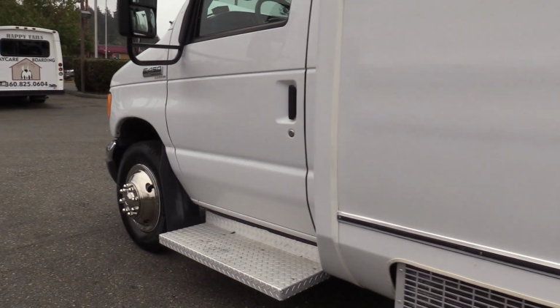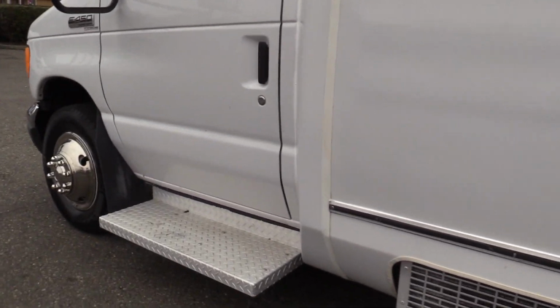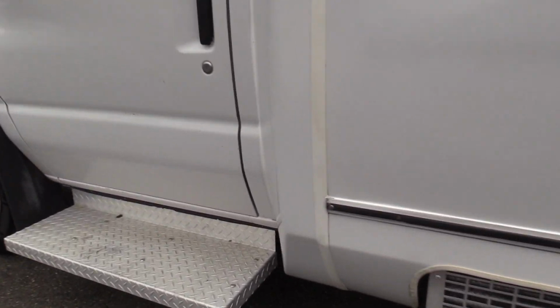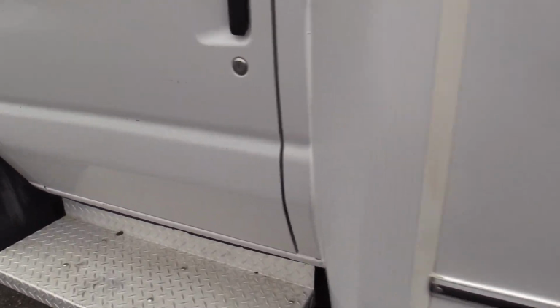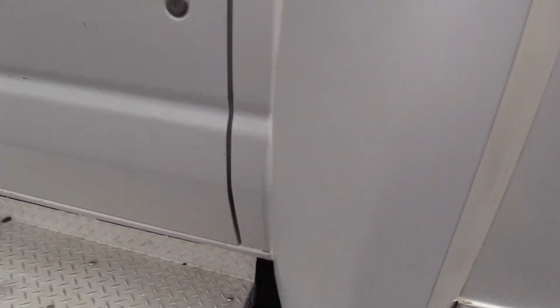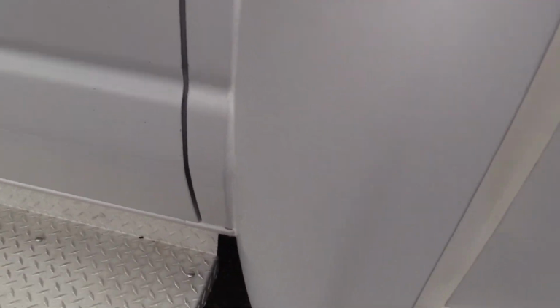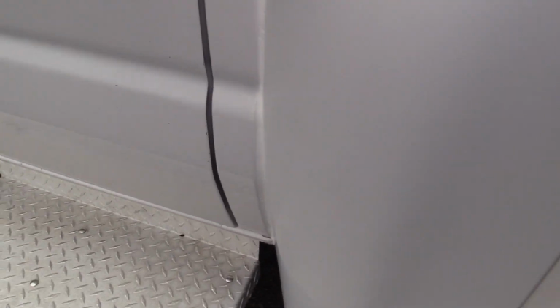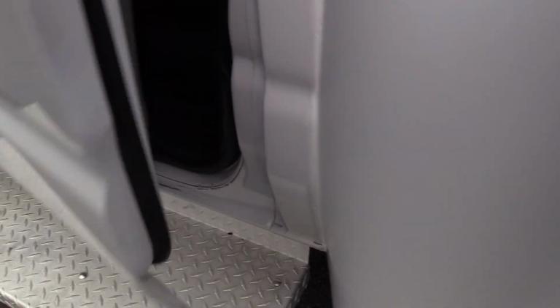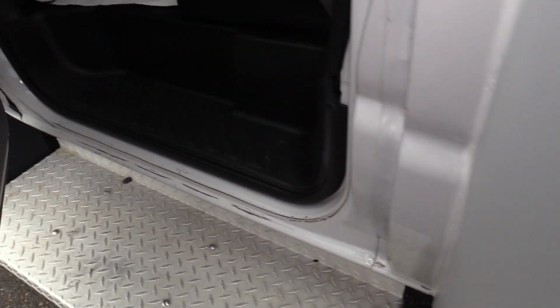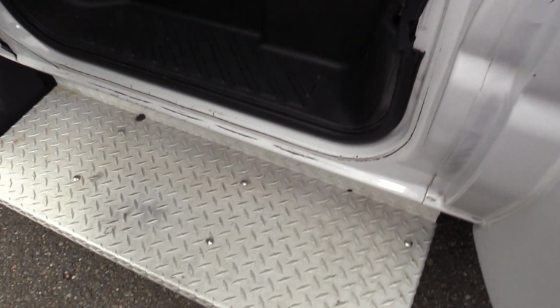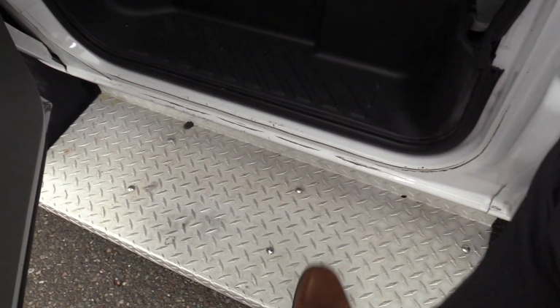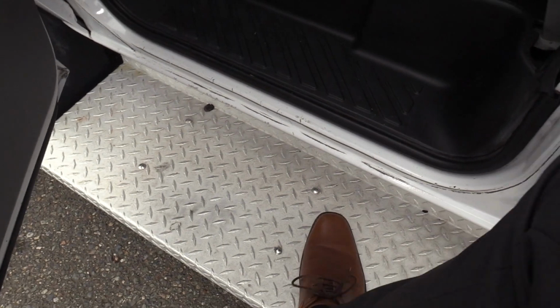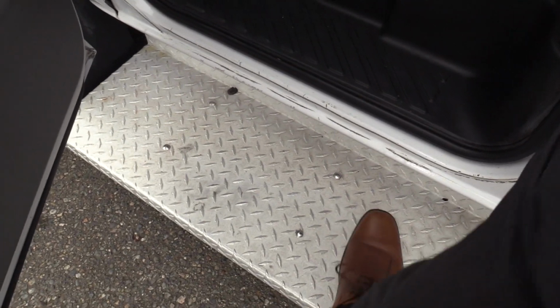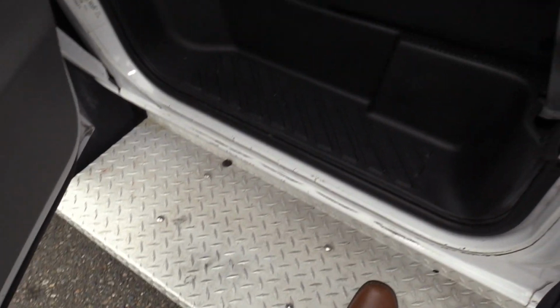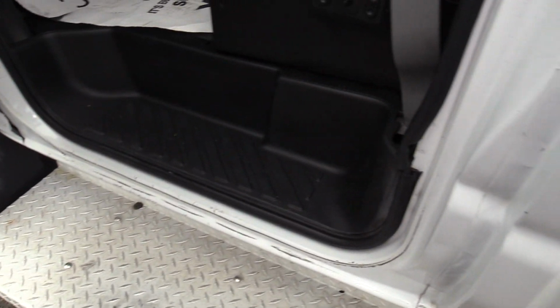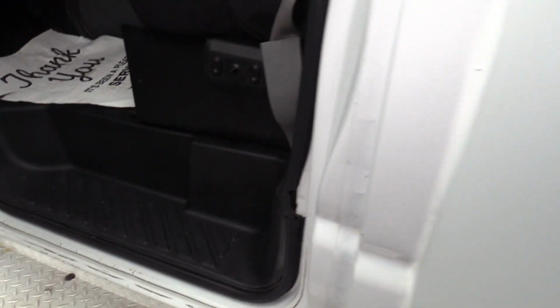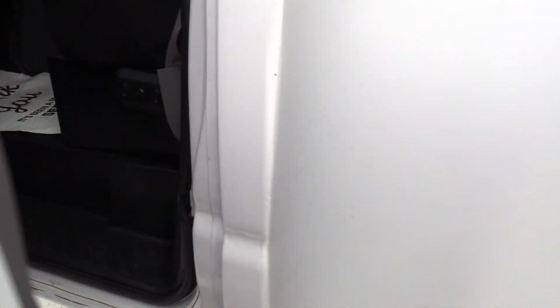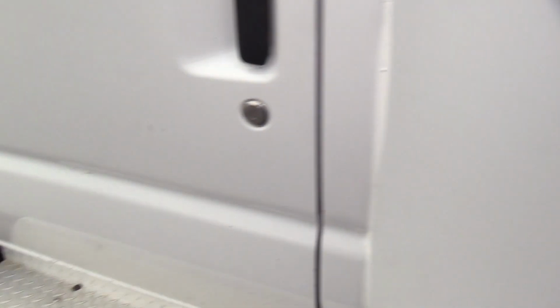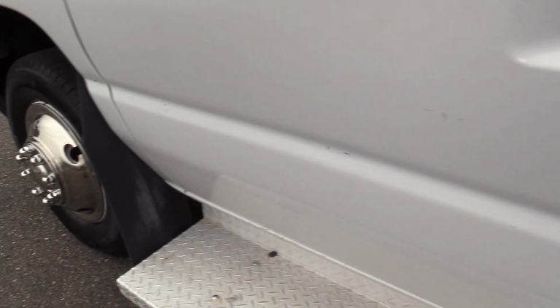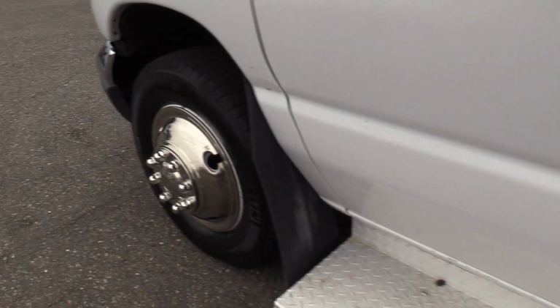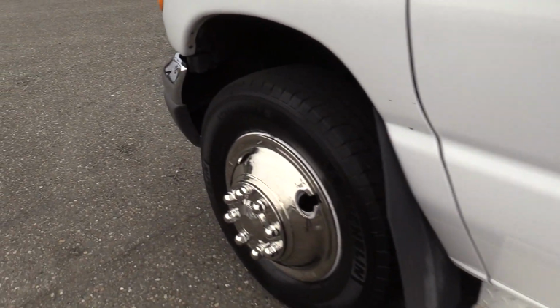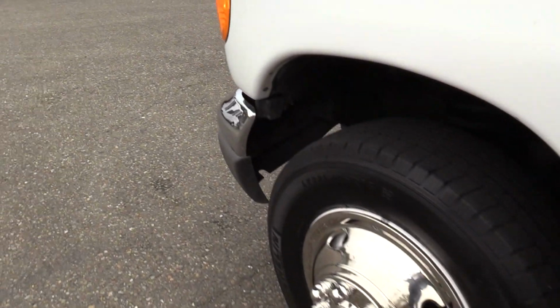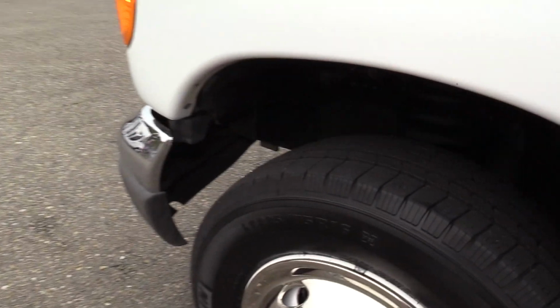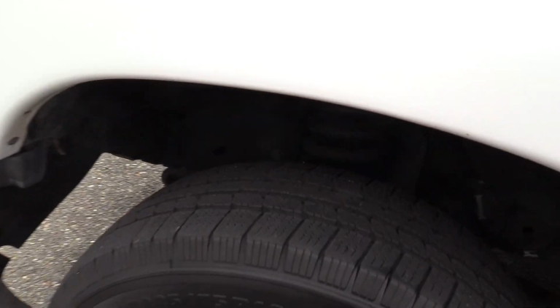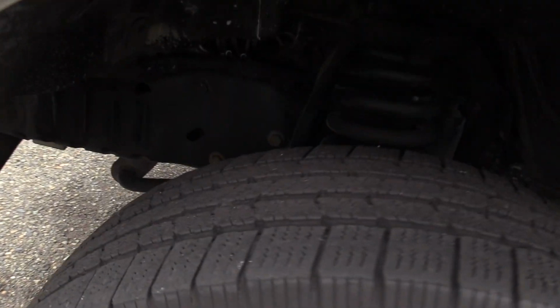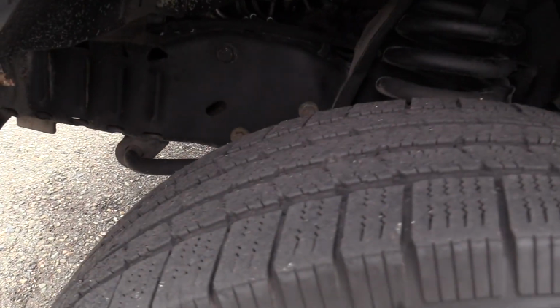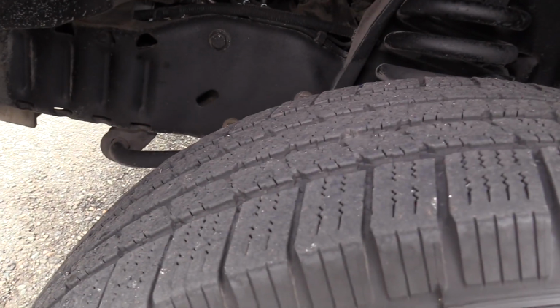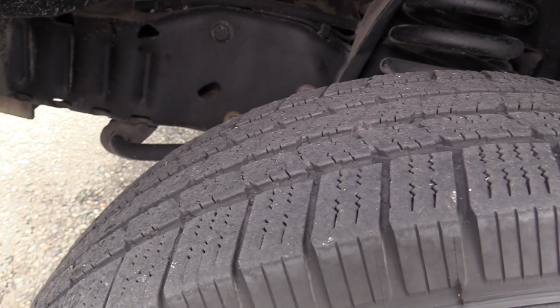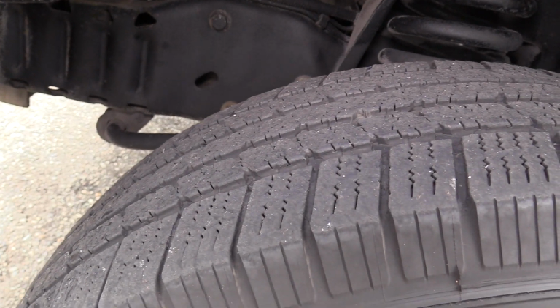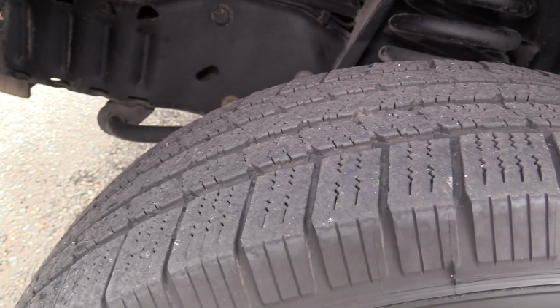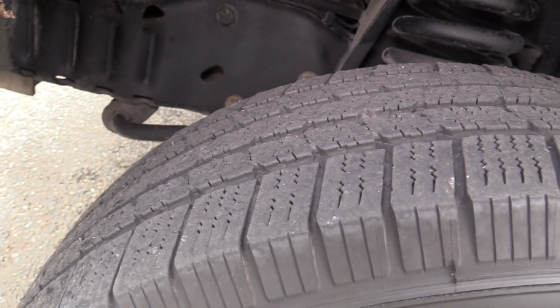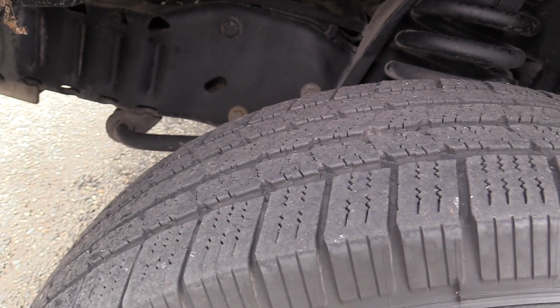There is a driver side running board that allows for an extra step coming into the bus, which helps the driver. And last but not least, here is your front driver side tire.